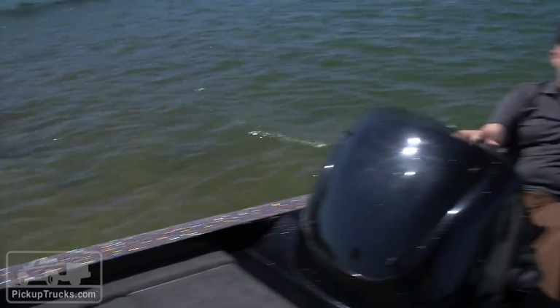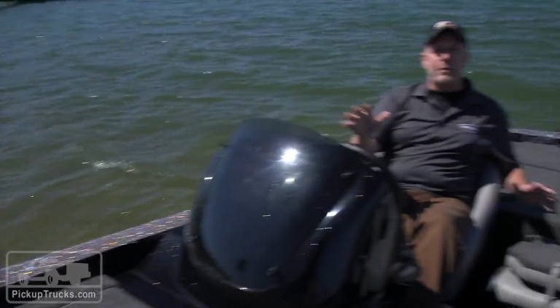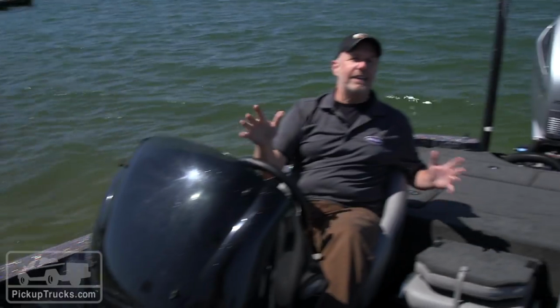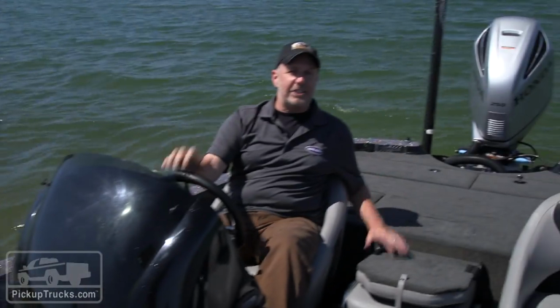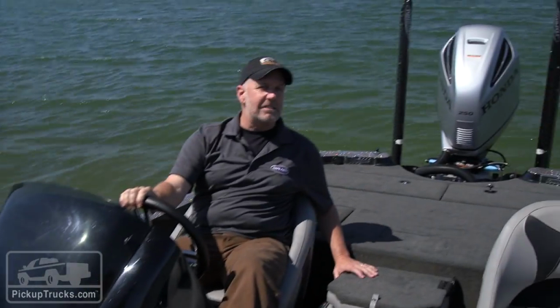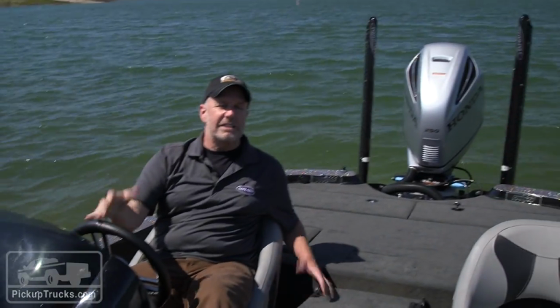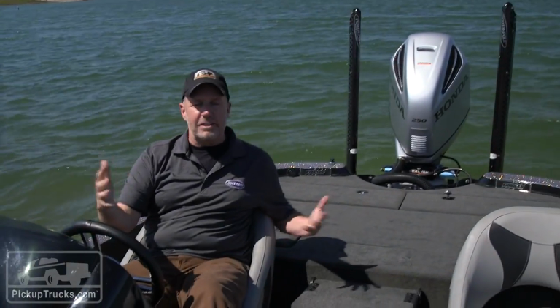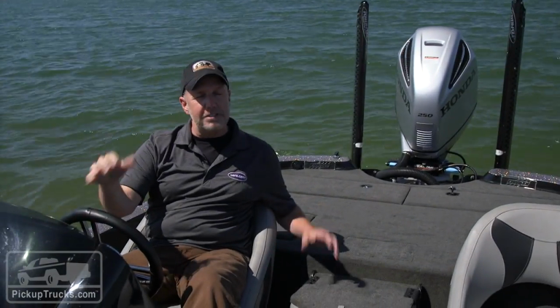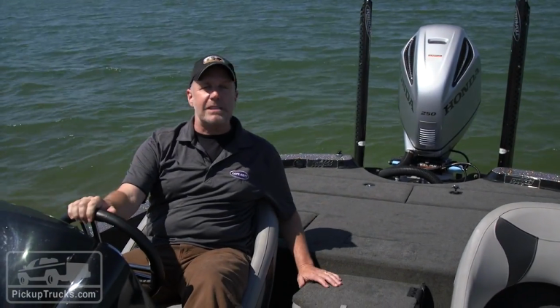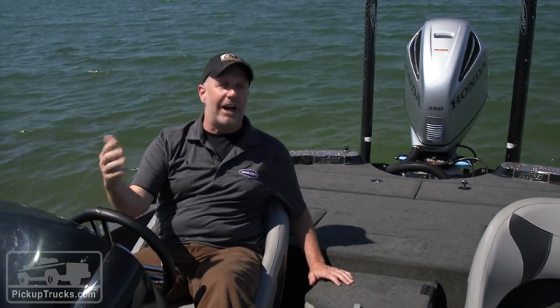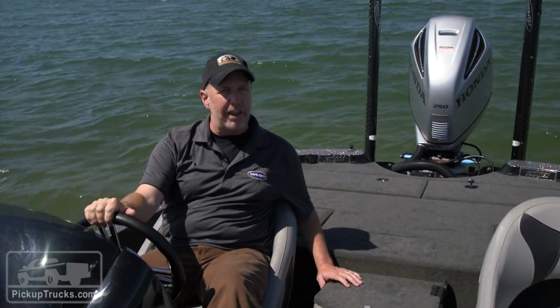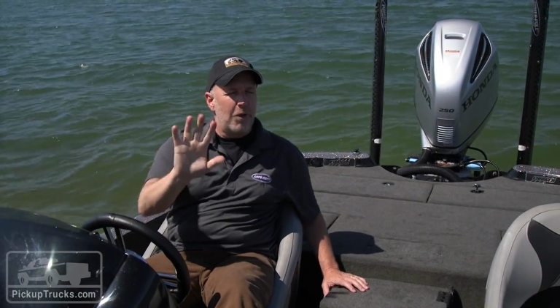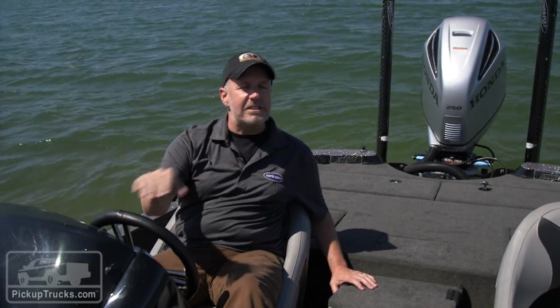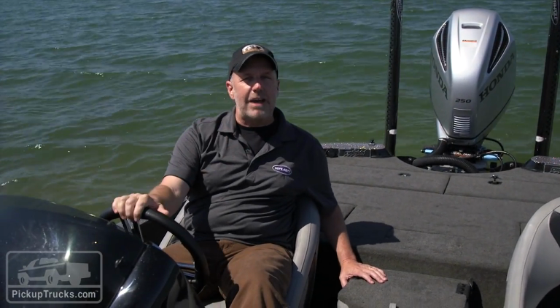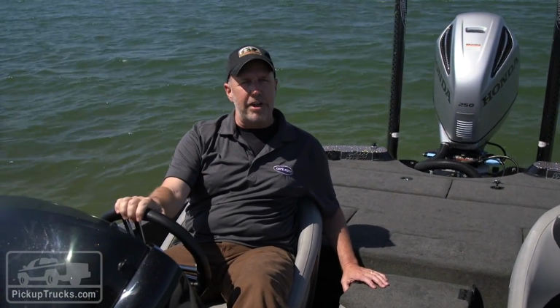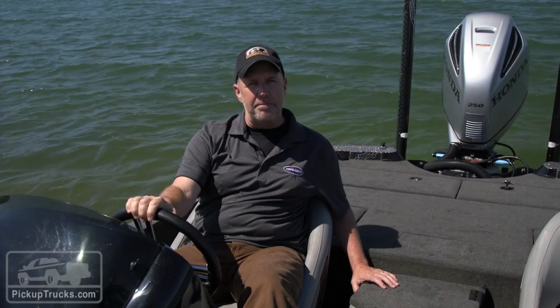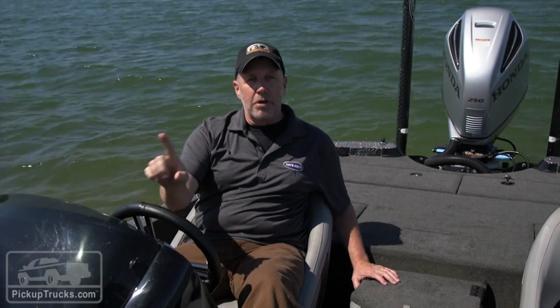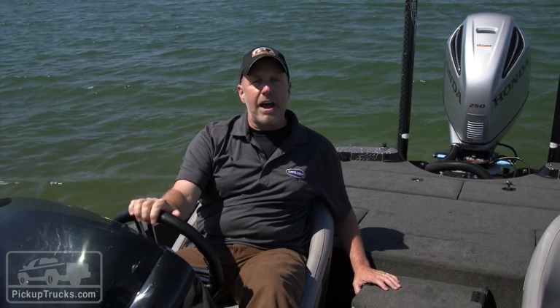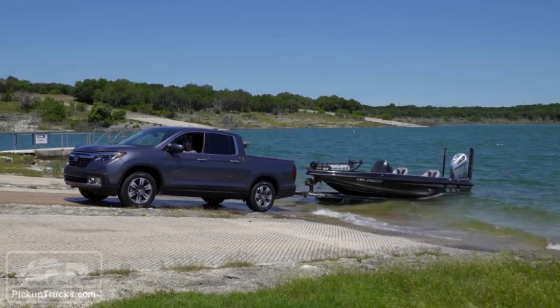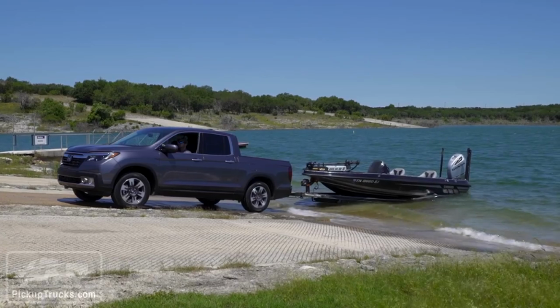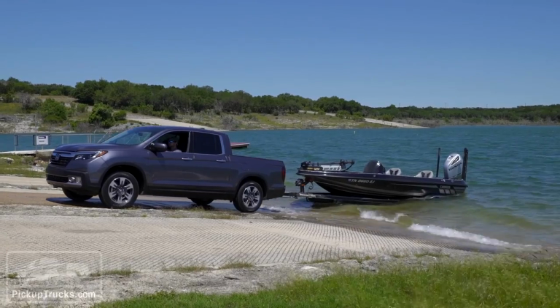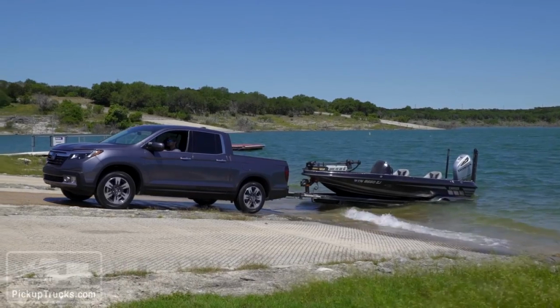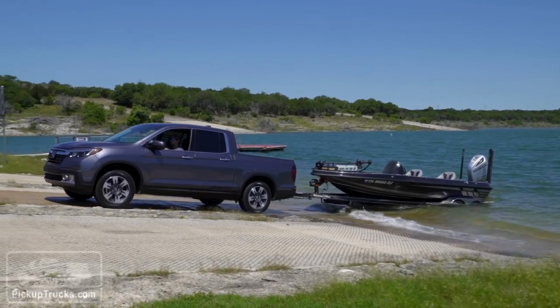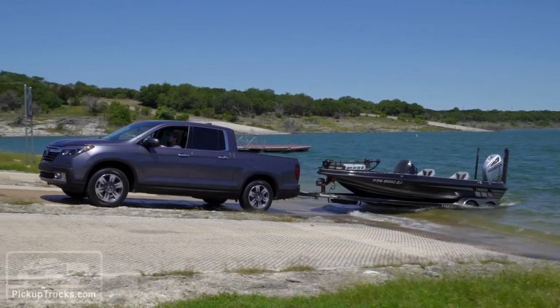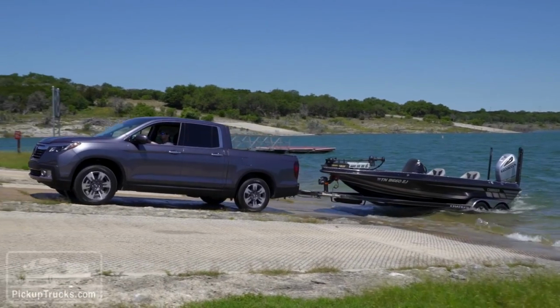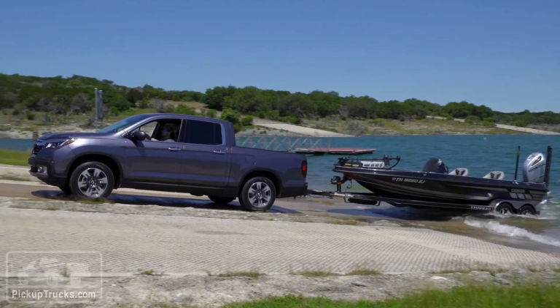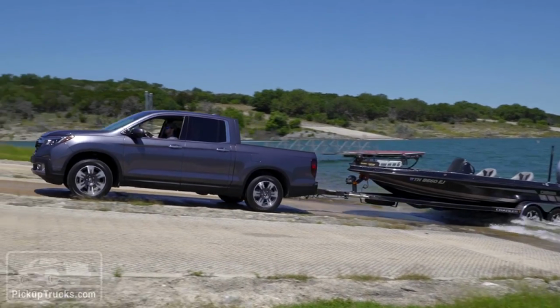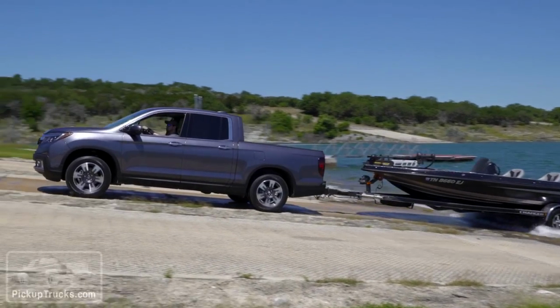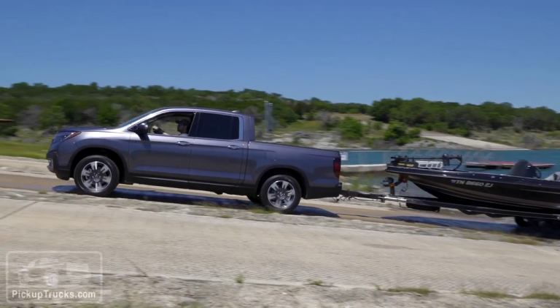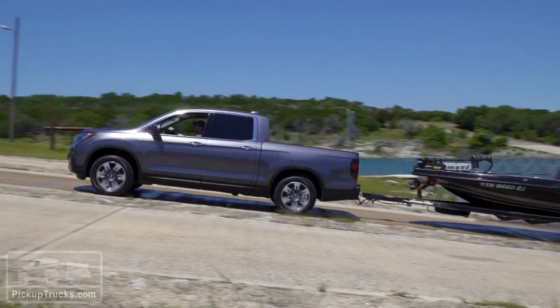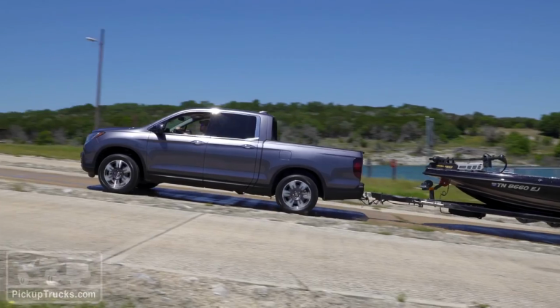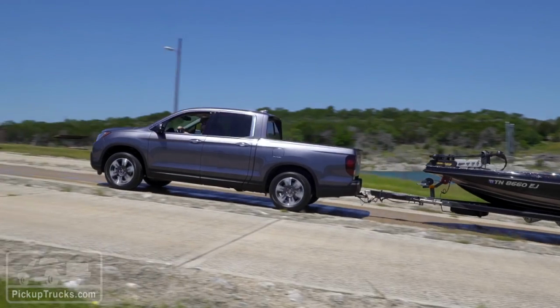Unfortunately we didn't get a chance to take this monster bass boat out on the lake — we'll have to save that for another time. For now, if you want more information about the 2017 Honda Ridgeline, go to pickuptrucks.com.